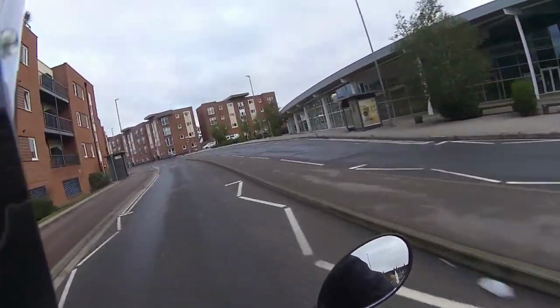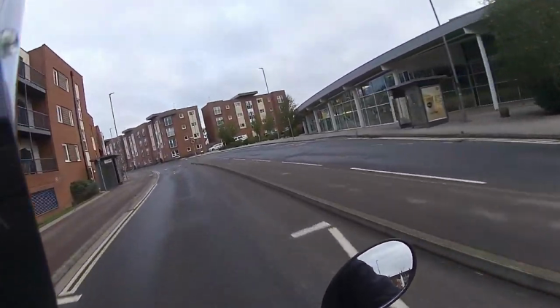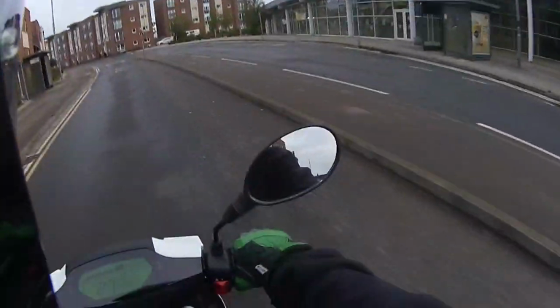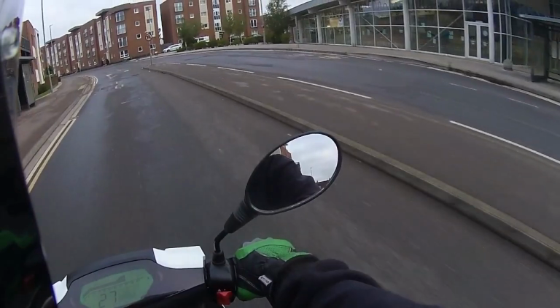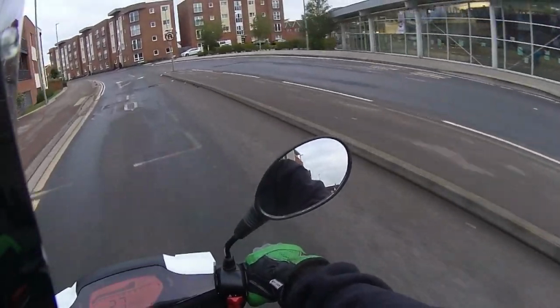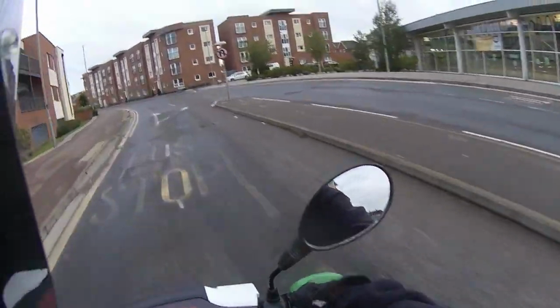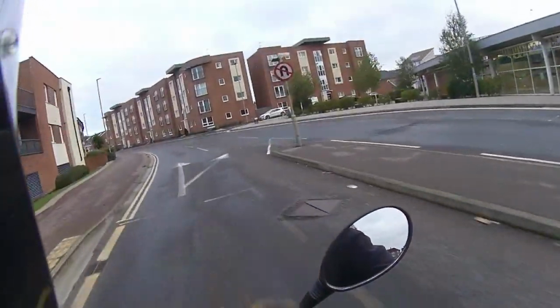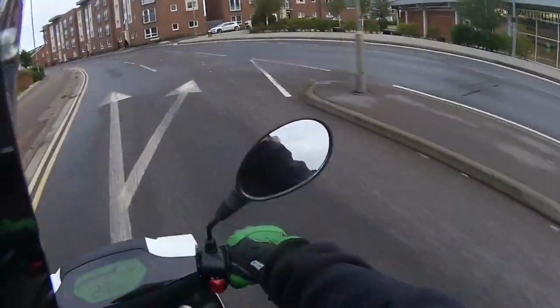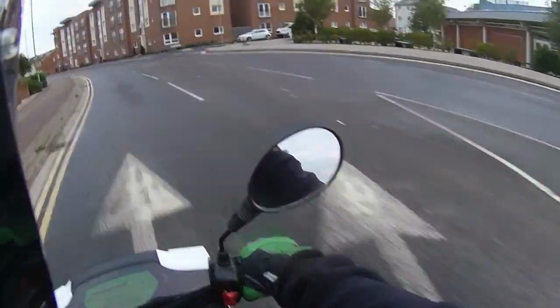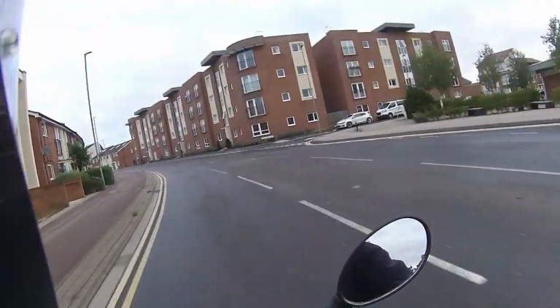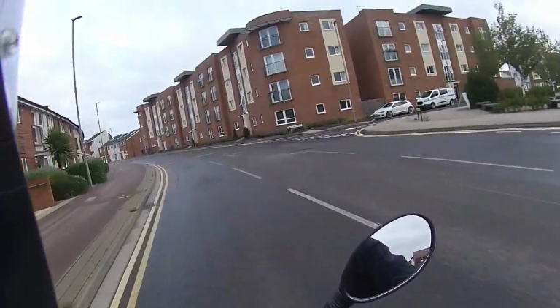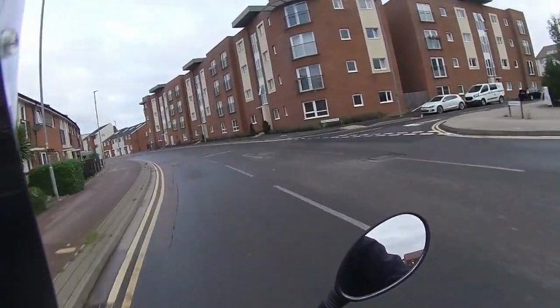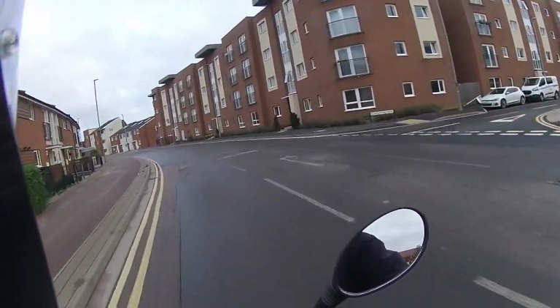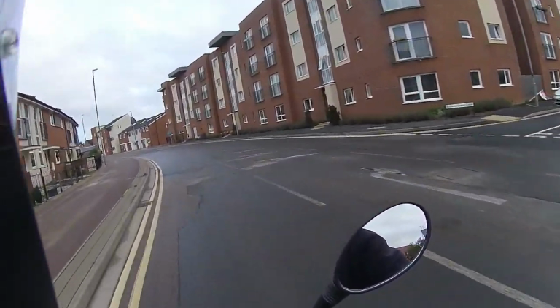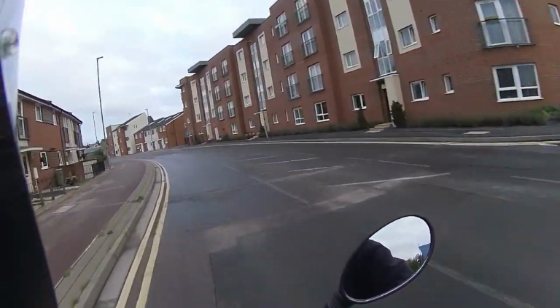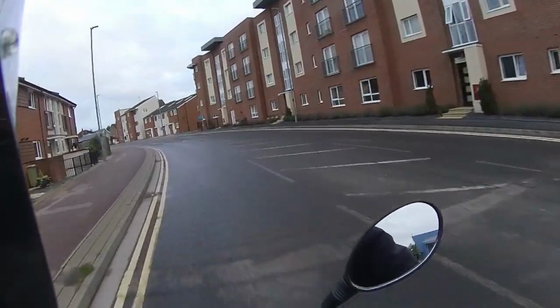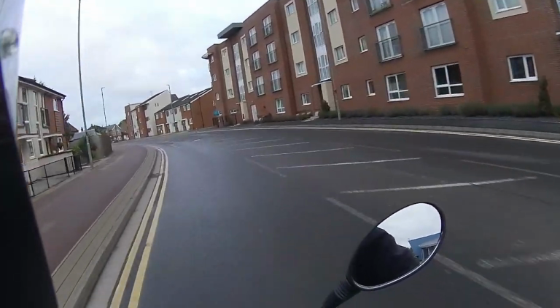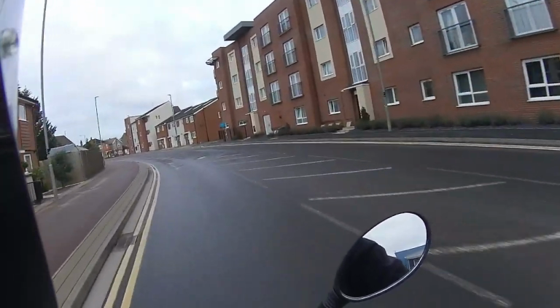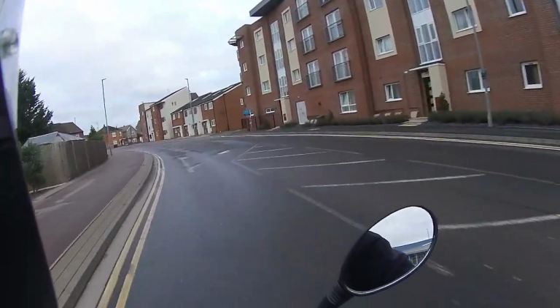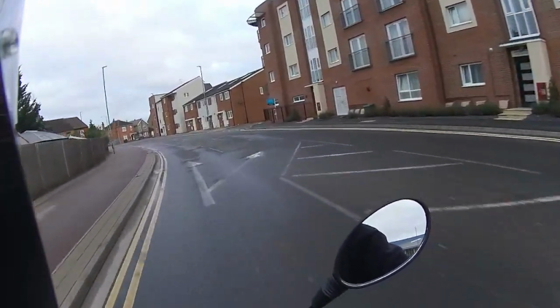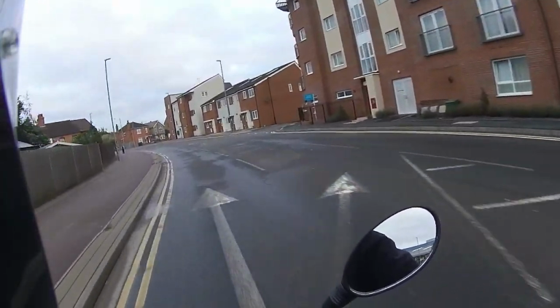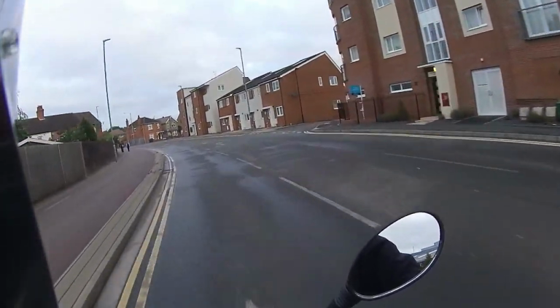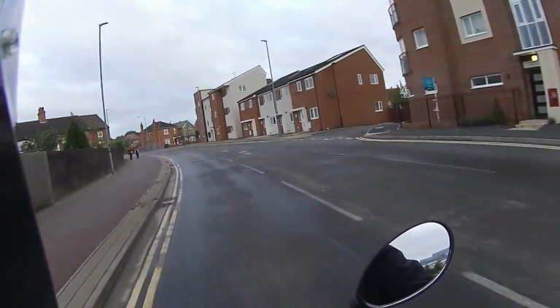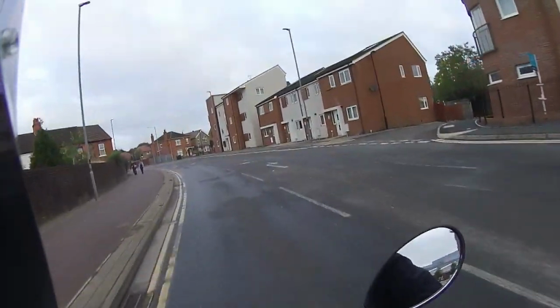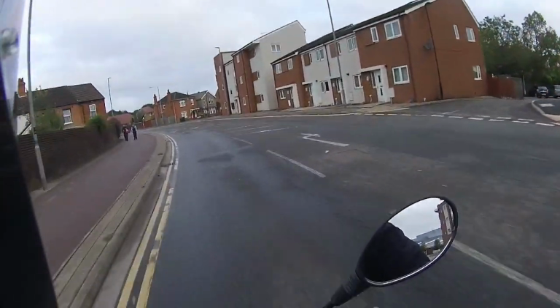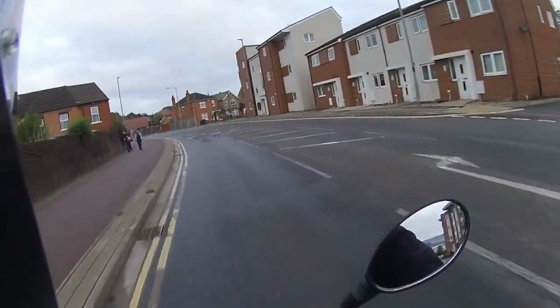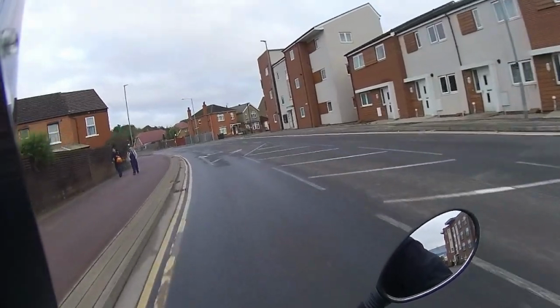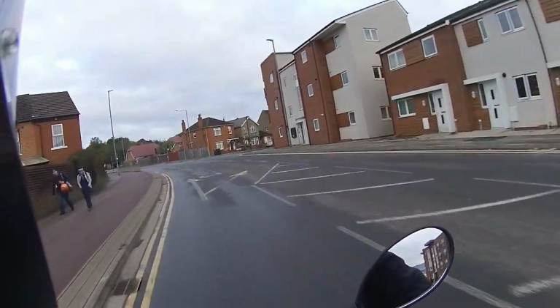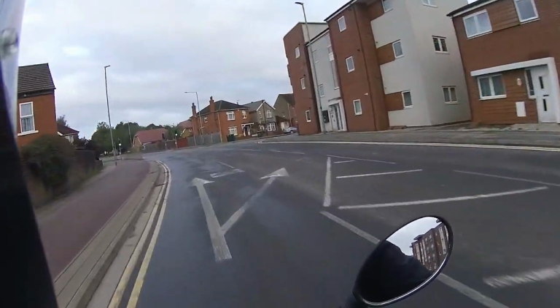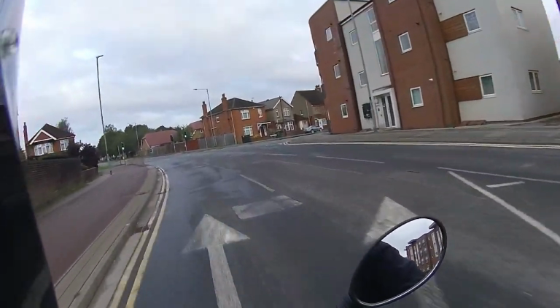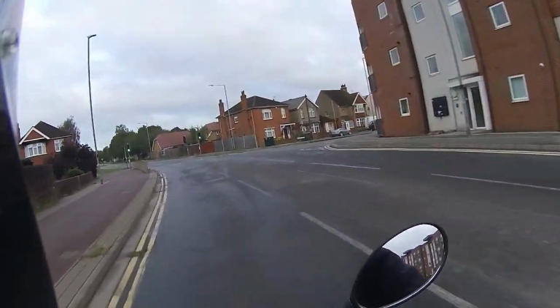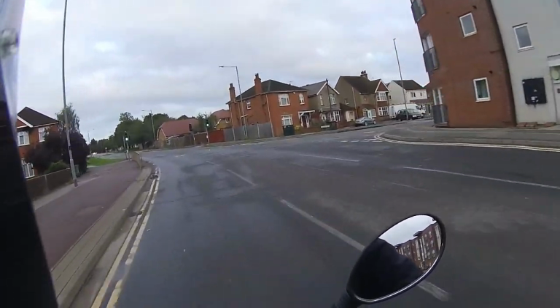We're making our way back to the garage — currently 5.2 miles on the clock. I want to get around 10 miles on this before heading back, so I'm going to potter through town a bit more.